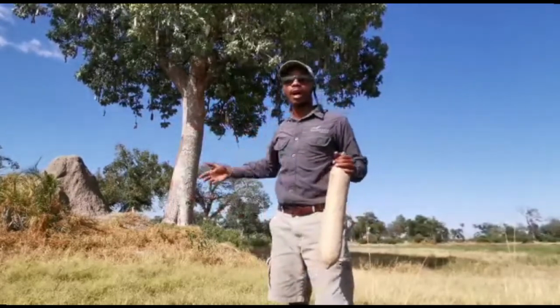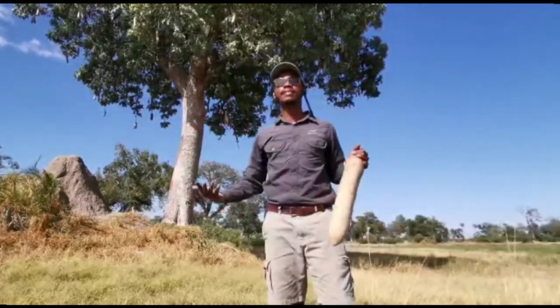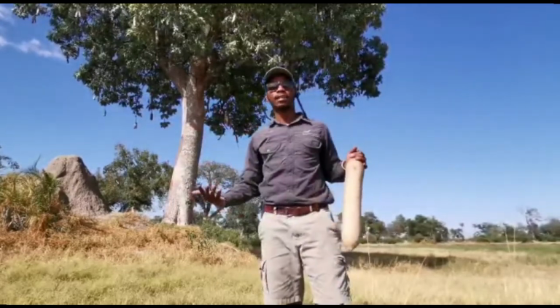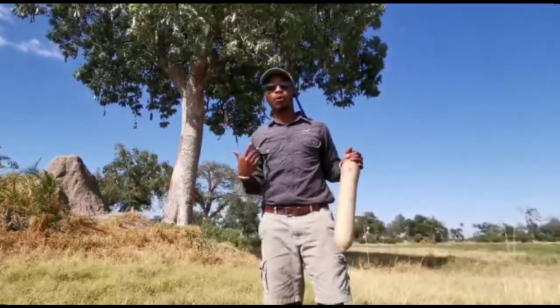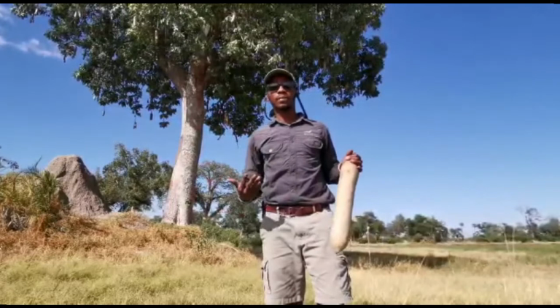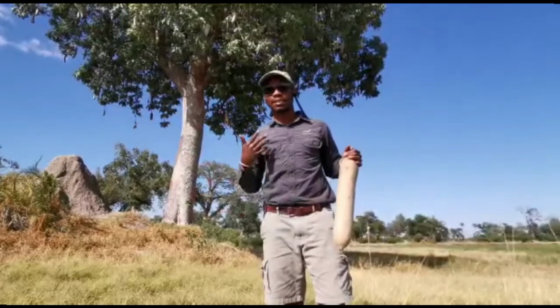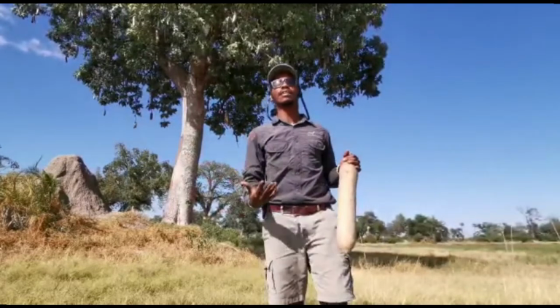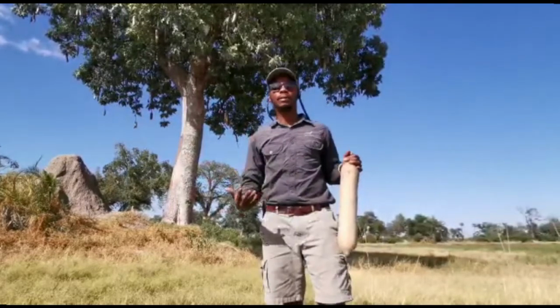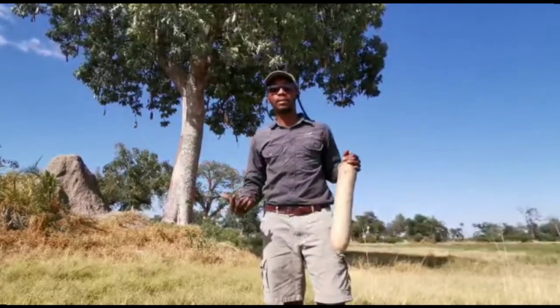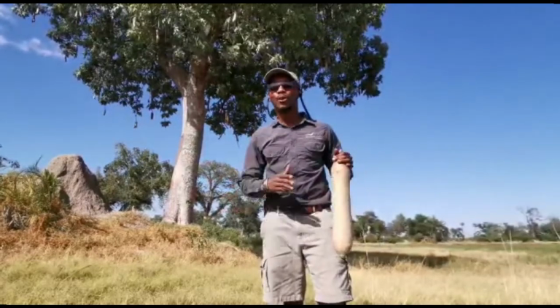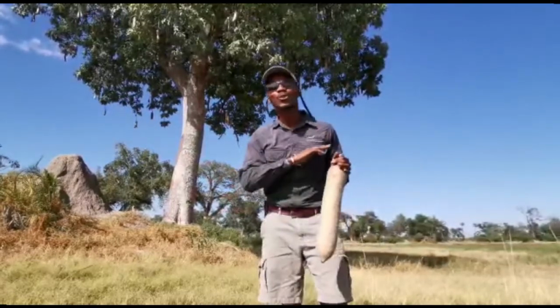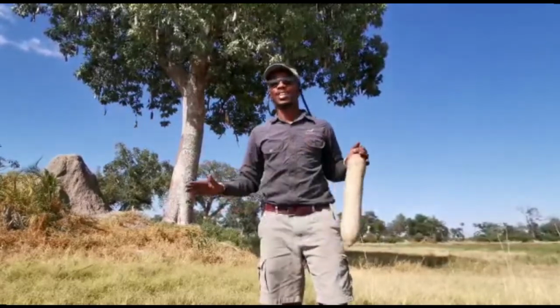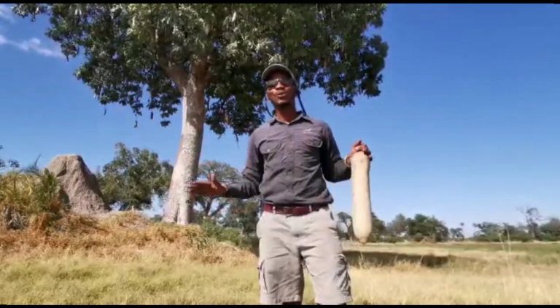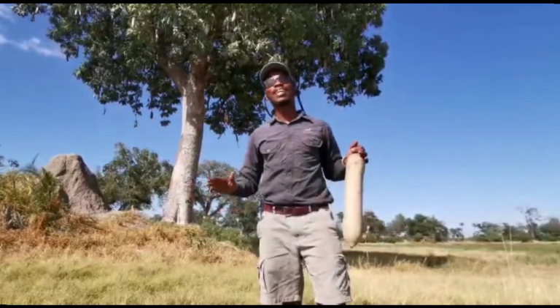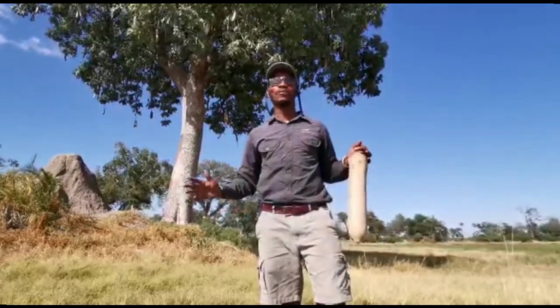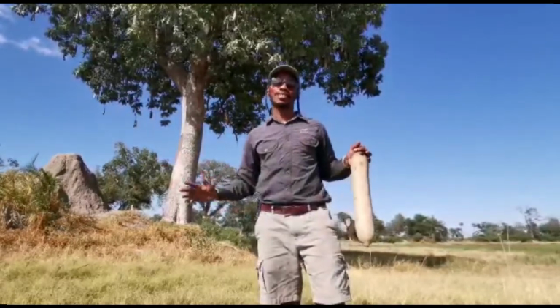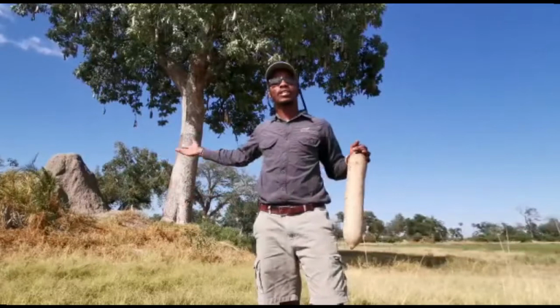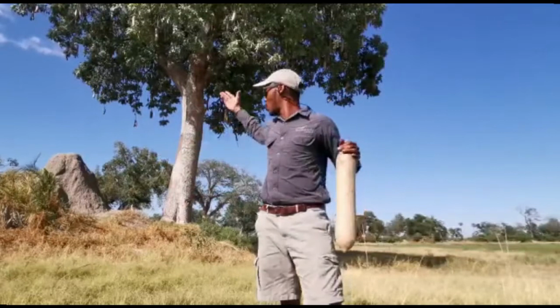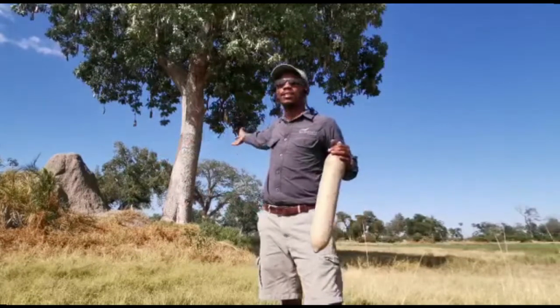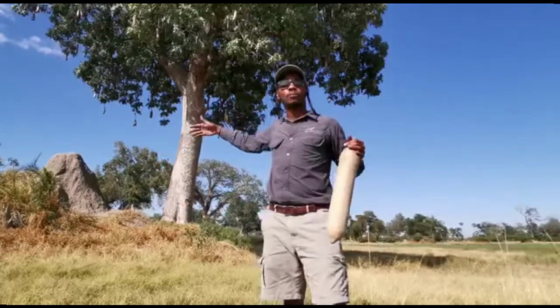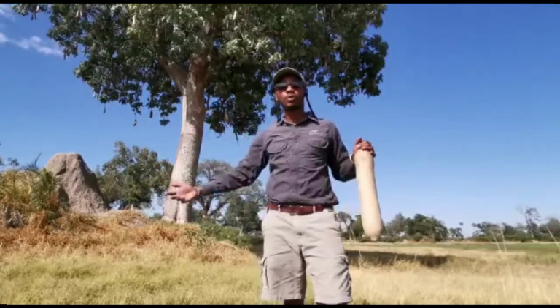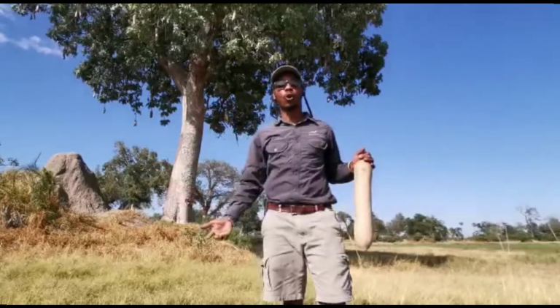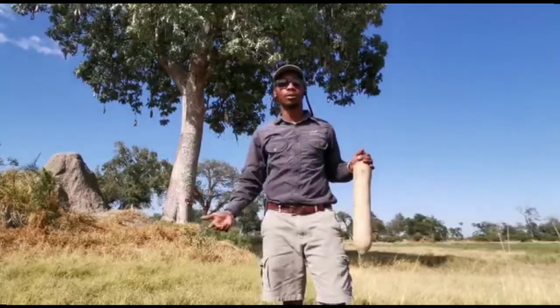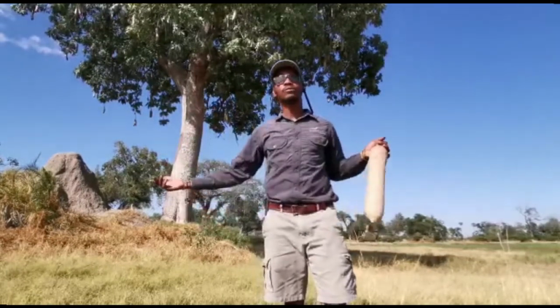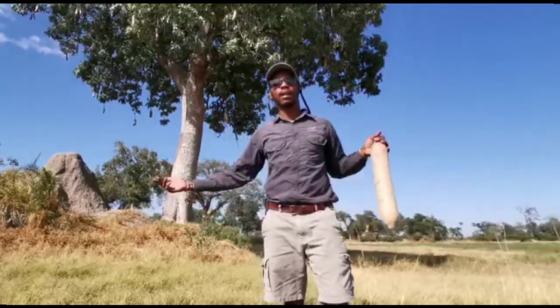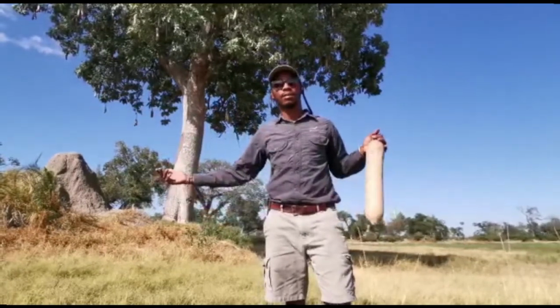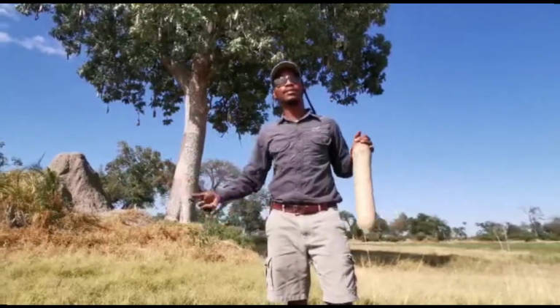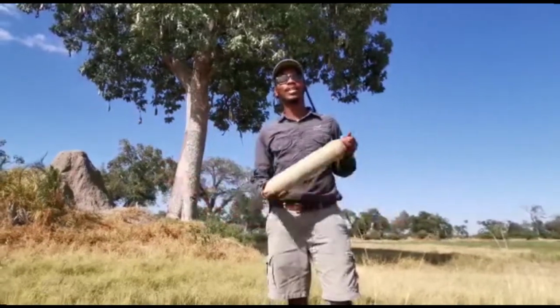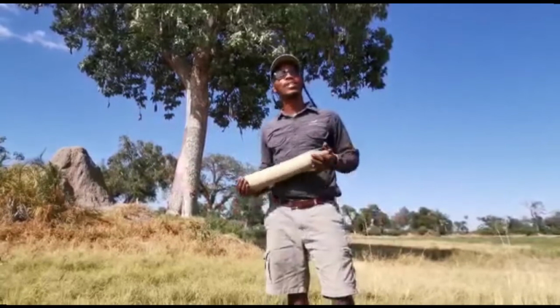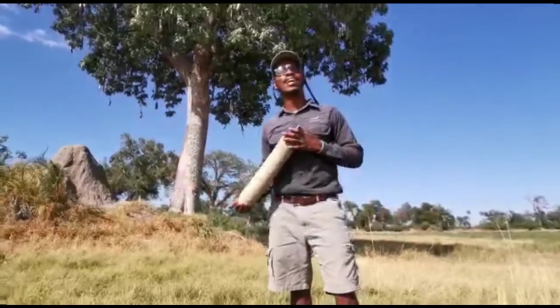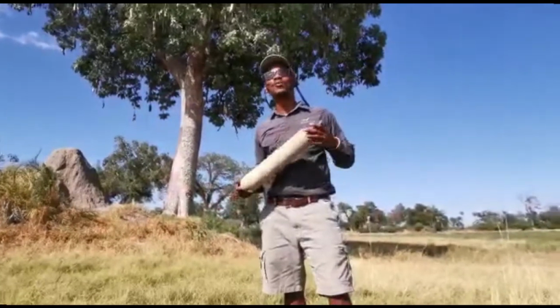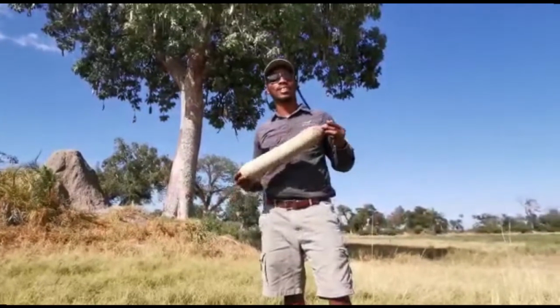These days, for conservation and sustainability purposes, we do not use any of this tree's wood to produce the Mokoro. We use fiberglass — just the way we love the wilderness.